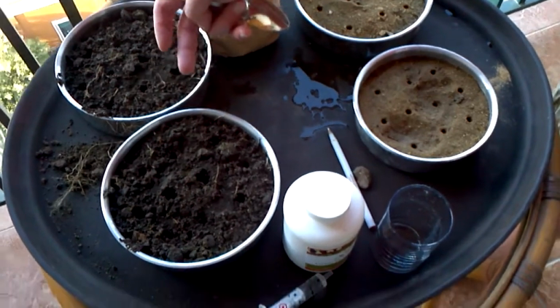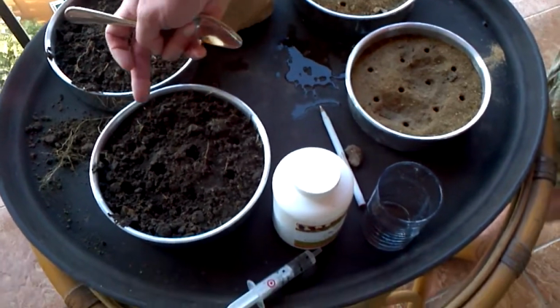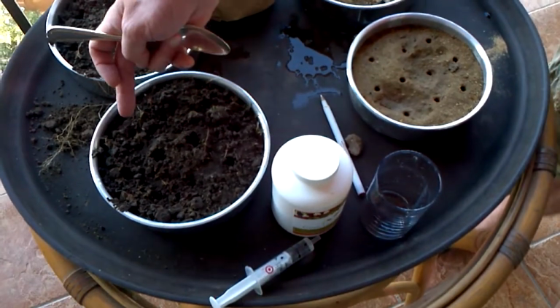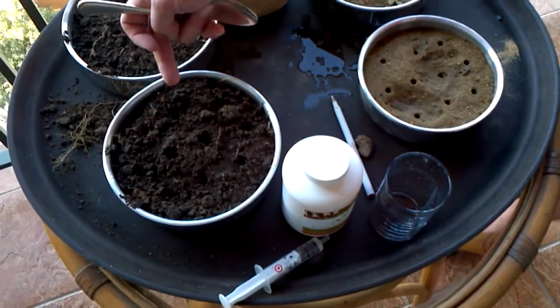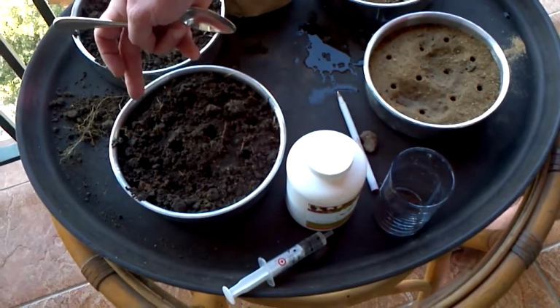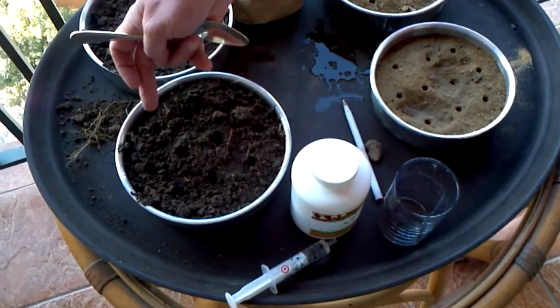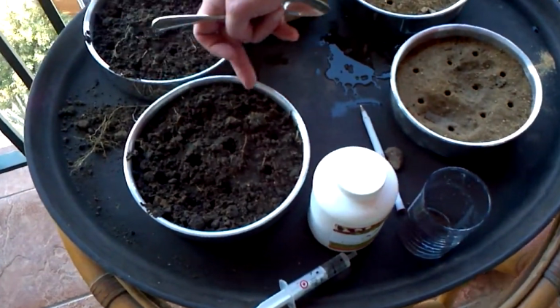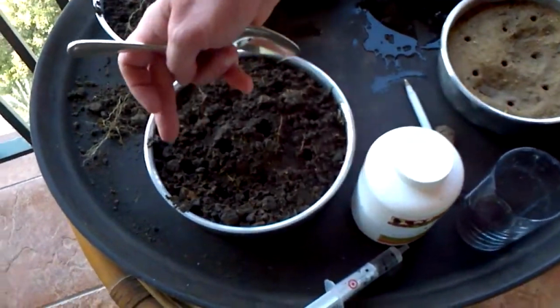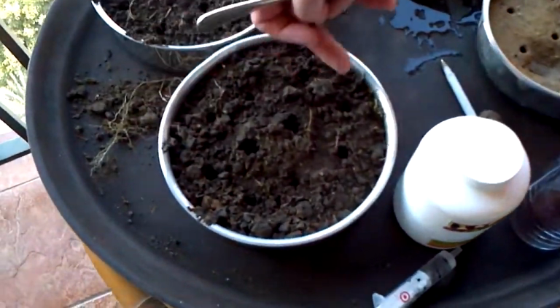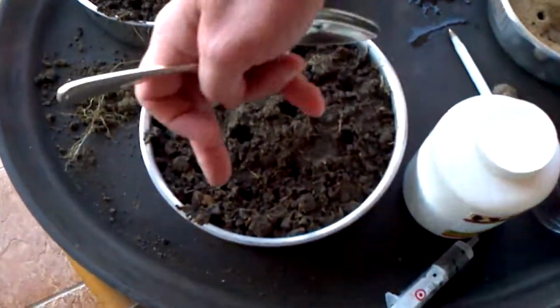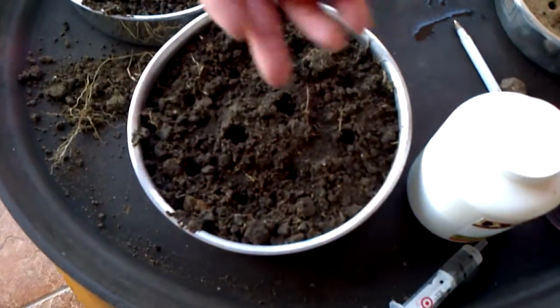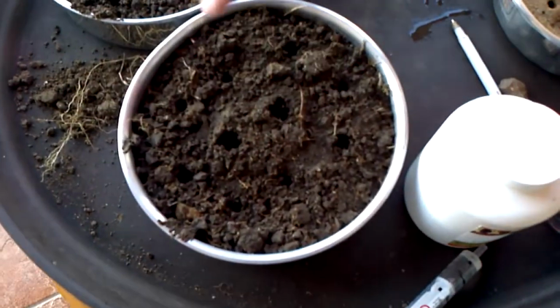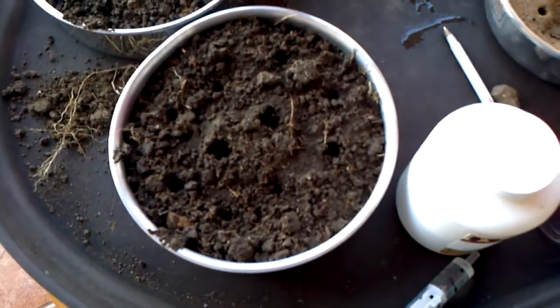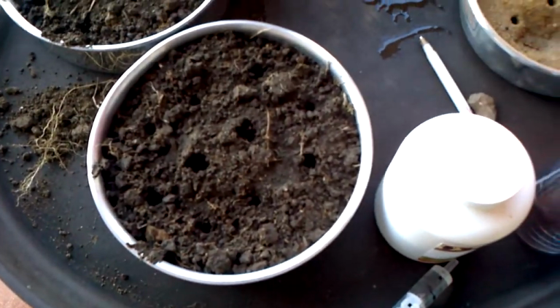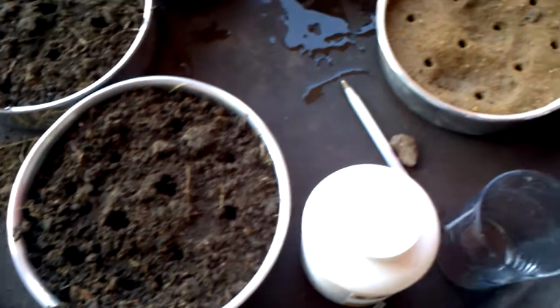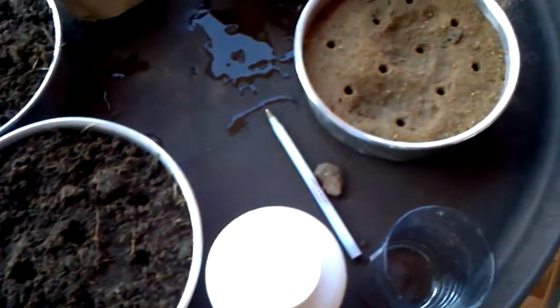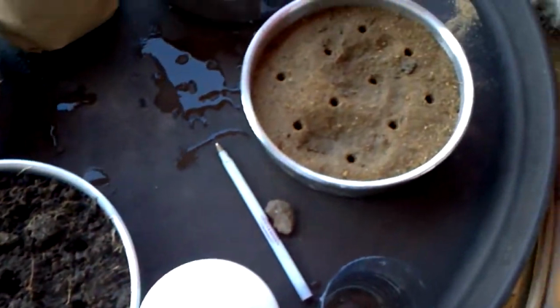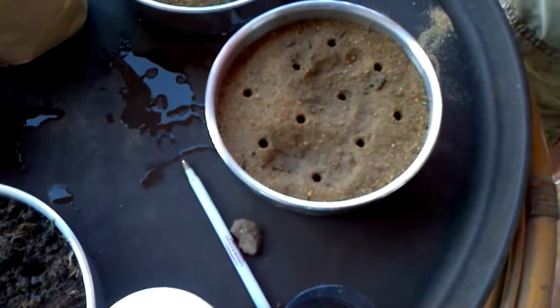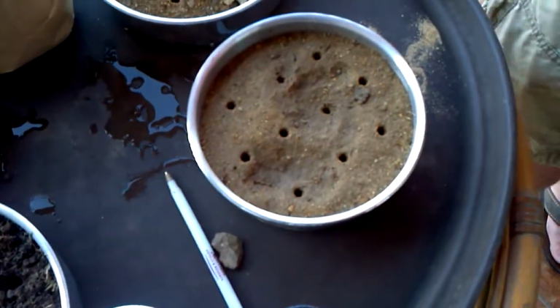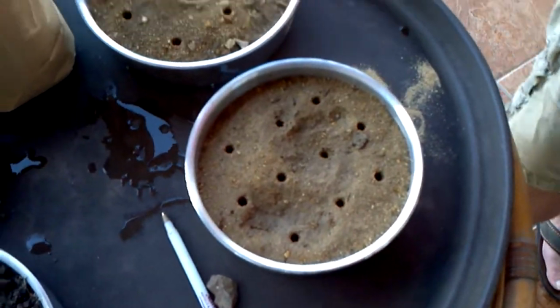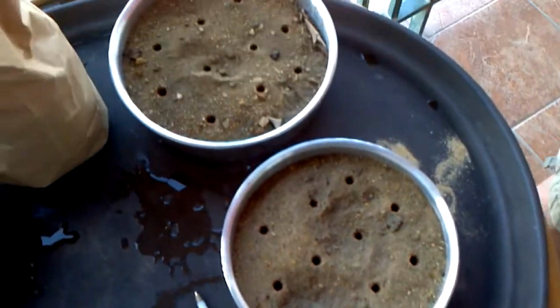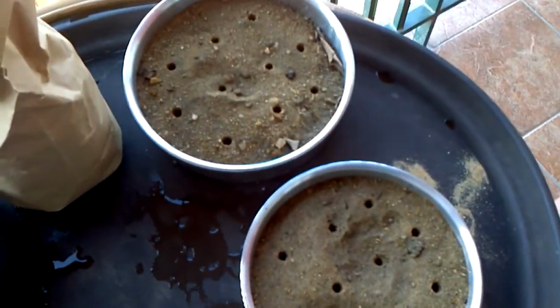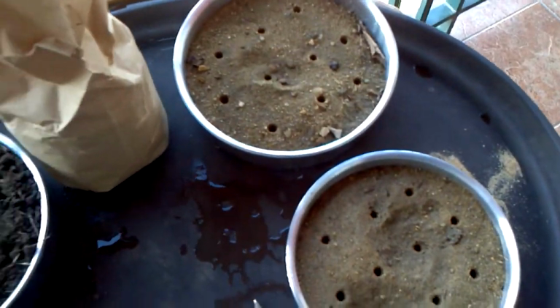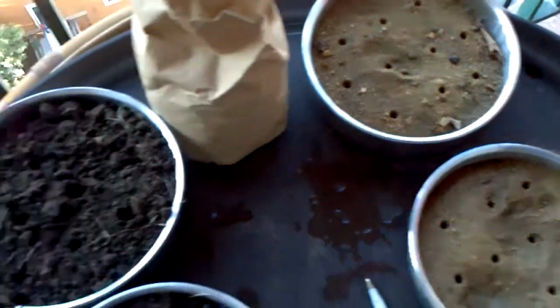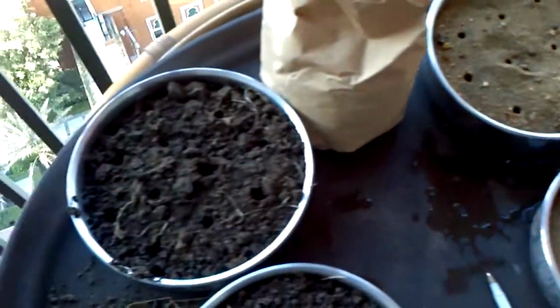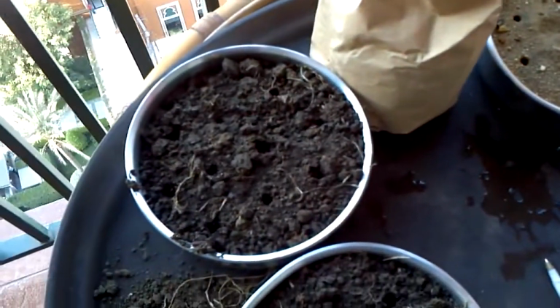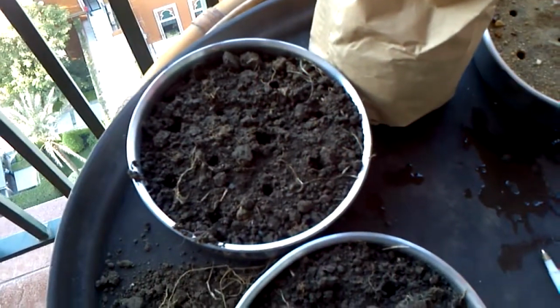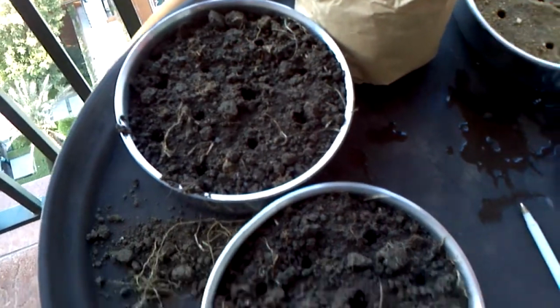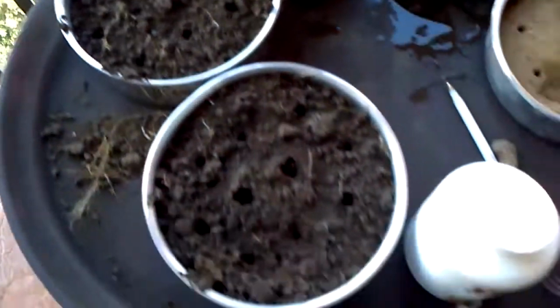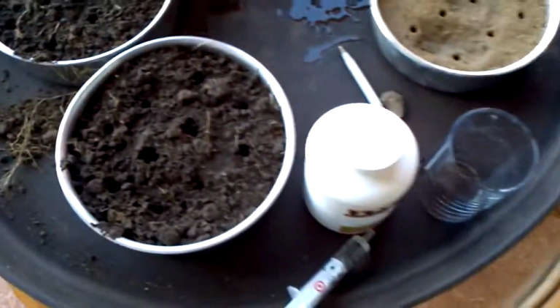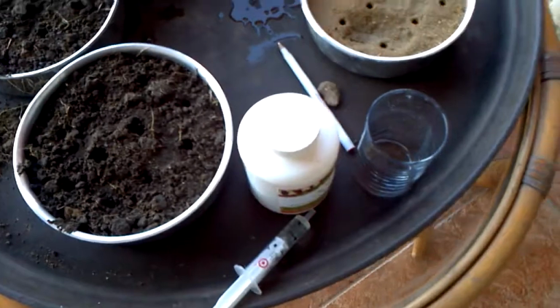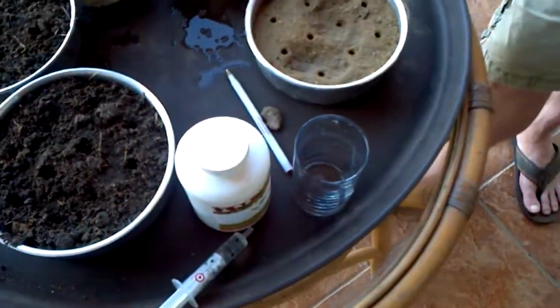So what we have, as they pointed out, is three, four, then three — so we have ten holes in each pan. I'm going to count out these ten seeds, and then we'll drop them in the holes.